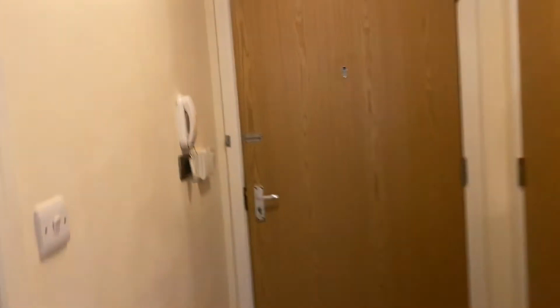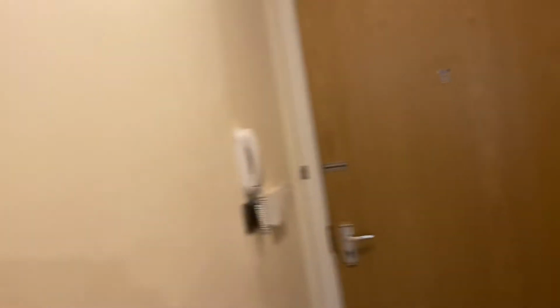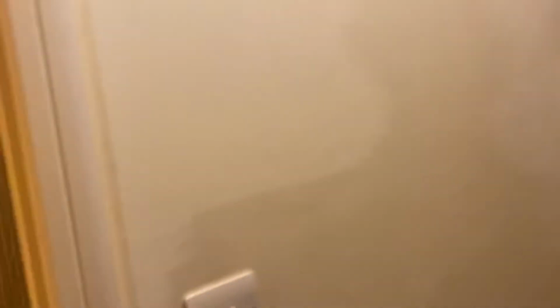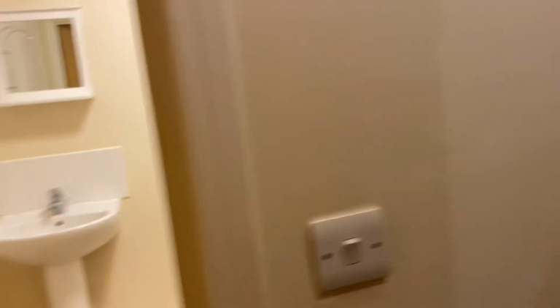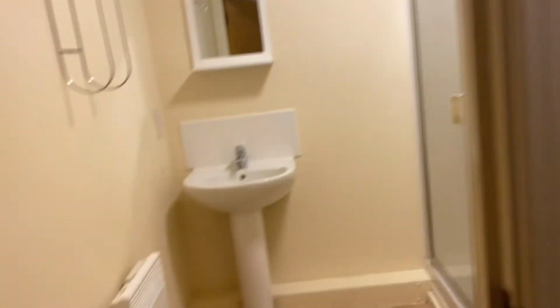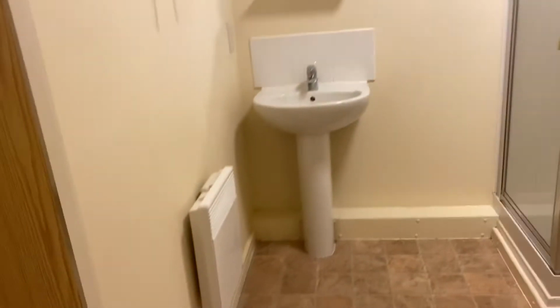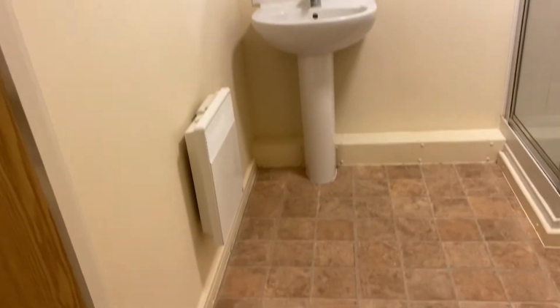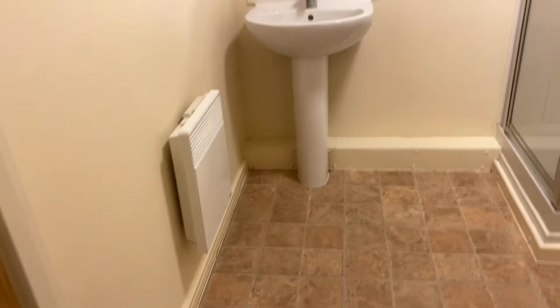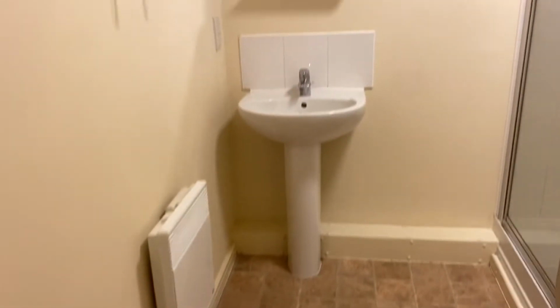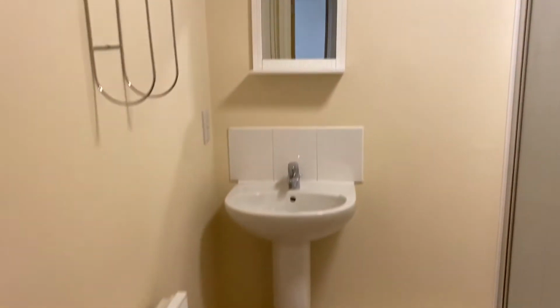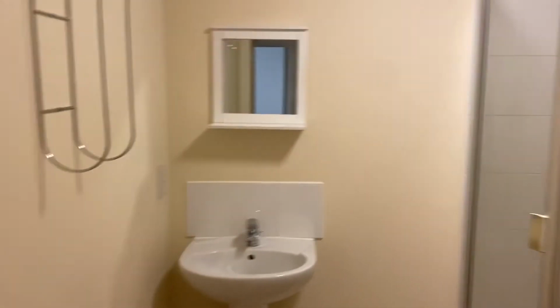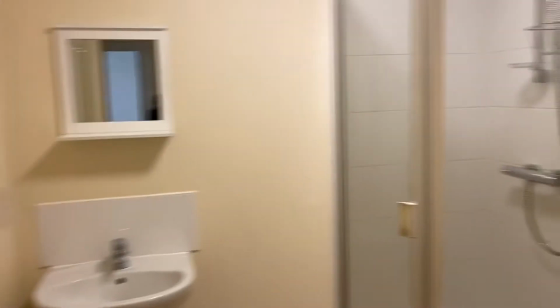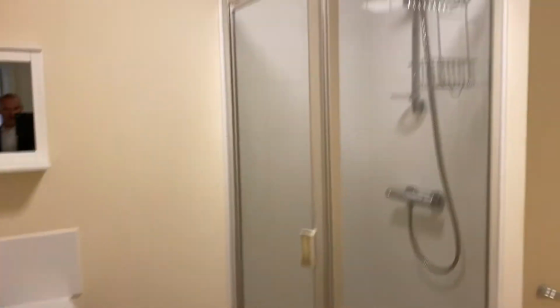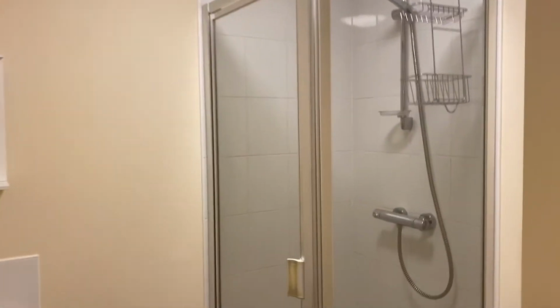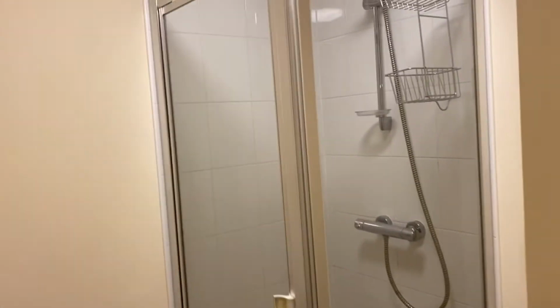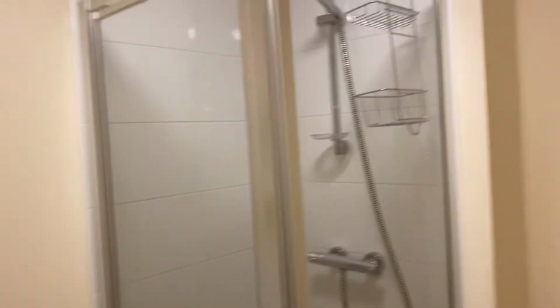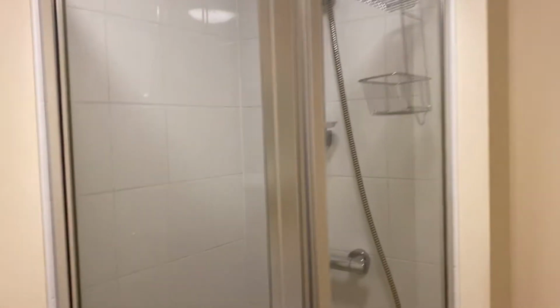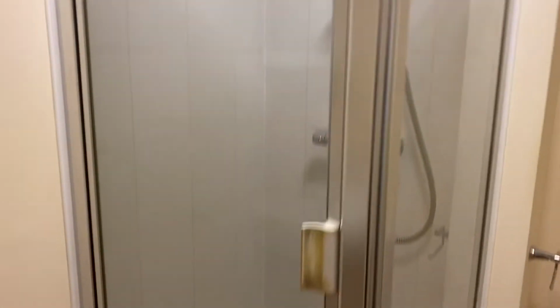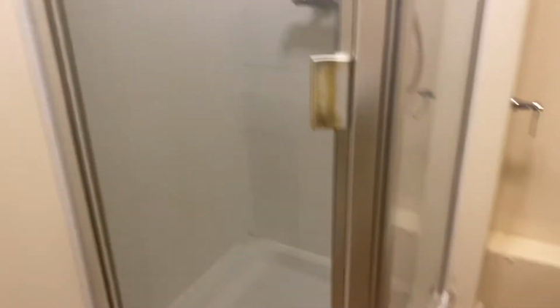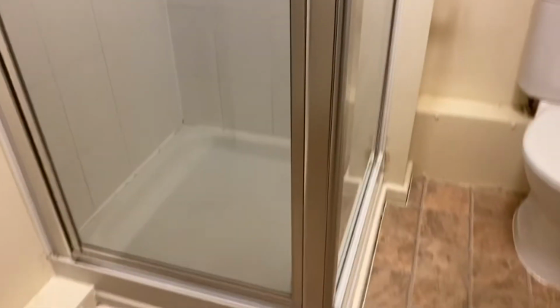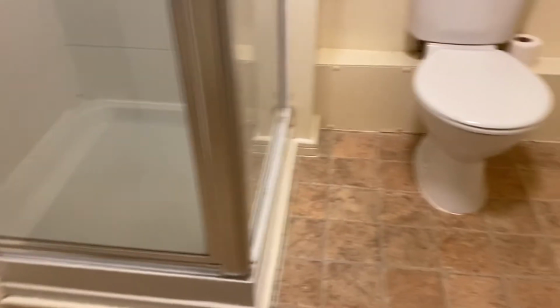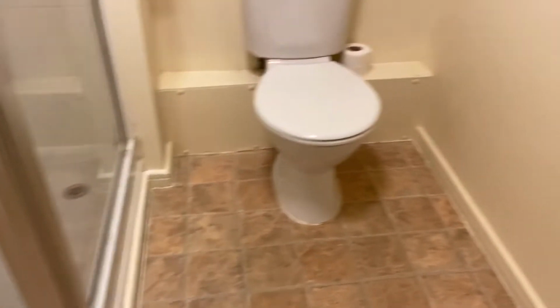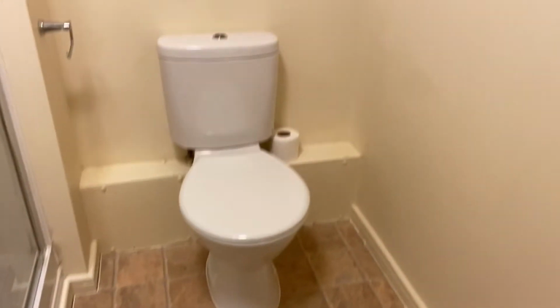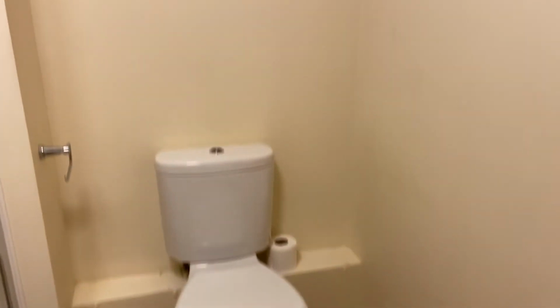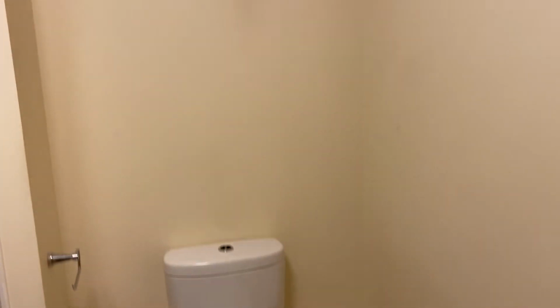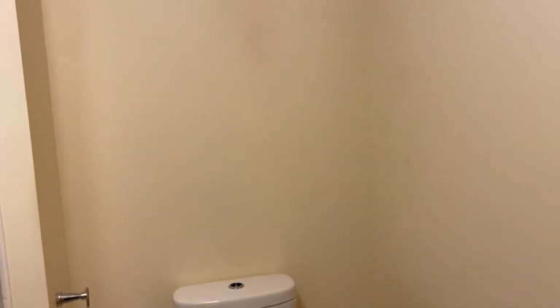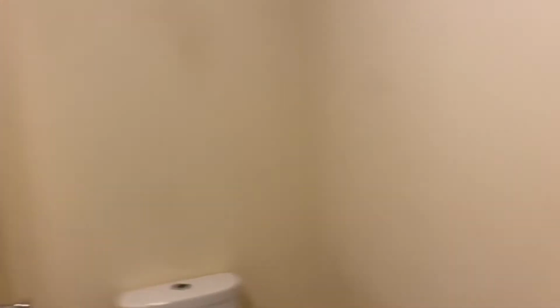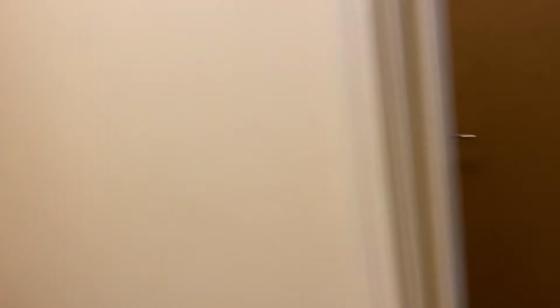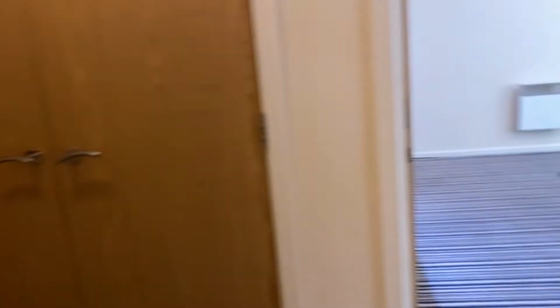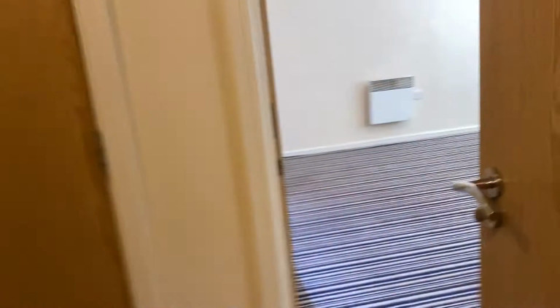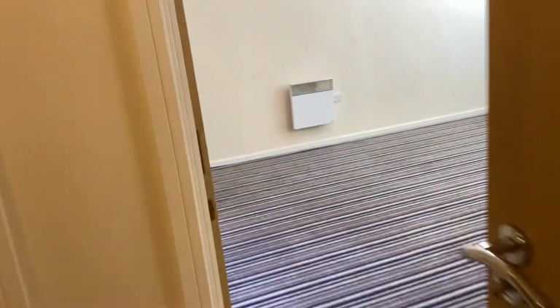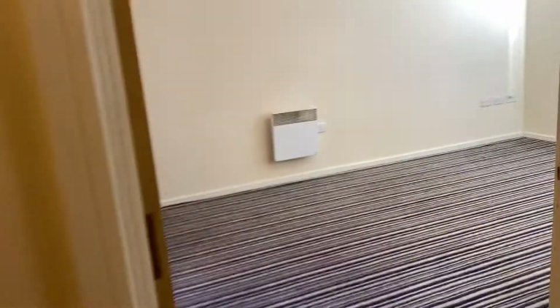So again, electric heated like the rest of the property. Enclosed shower cubicle and a WC. And that's it. It's compact, it does the job. It's a one bed flat.